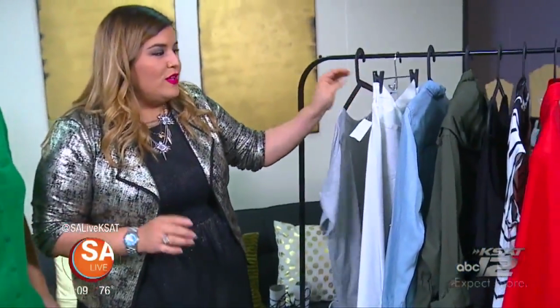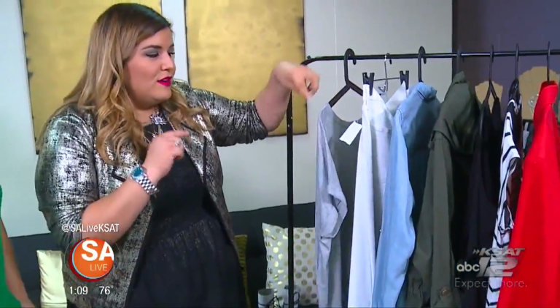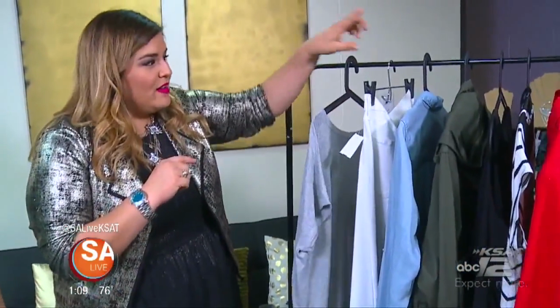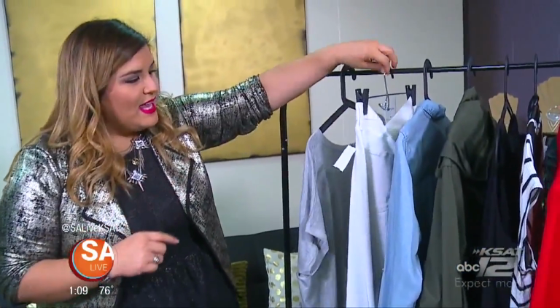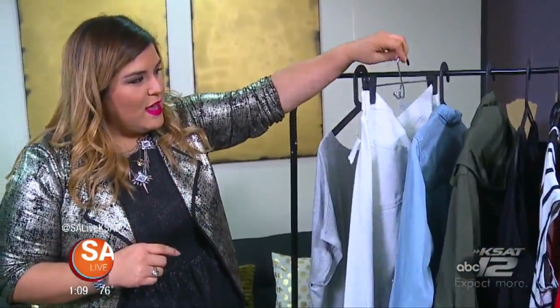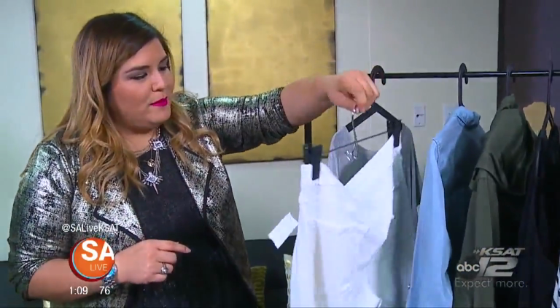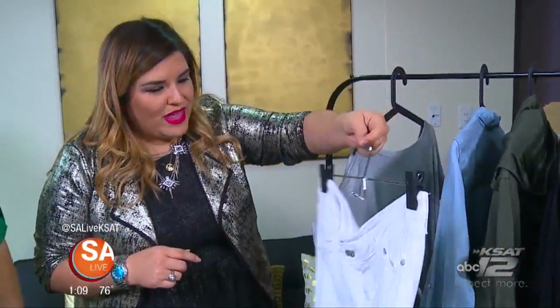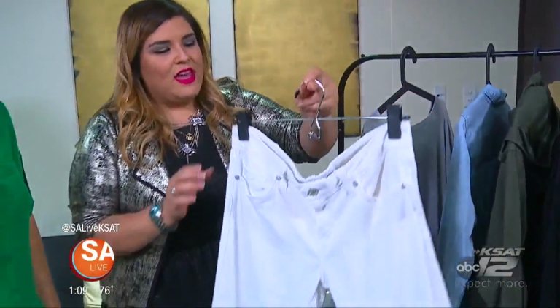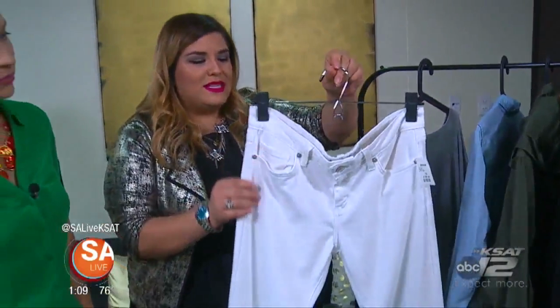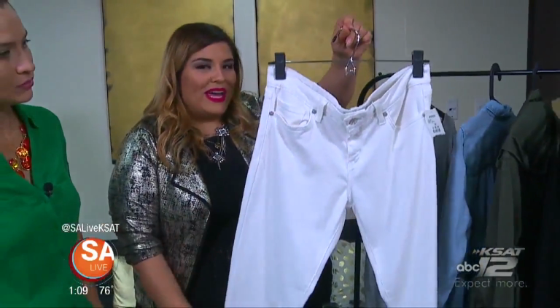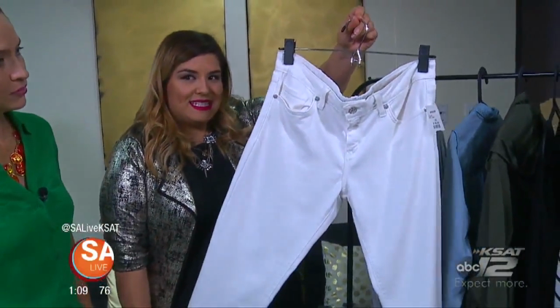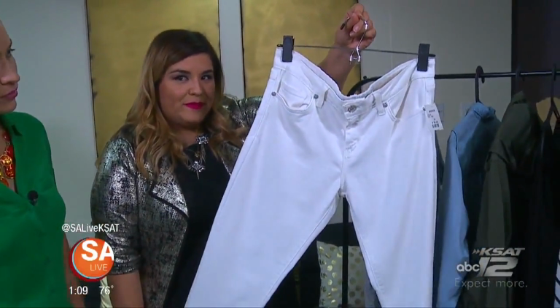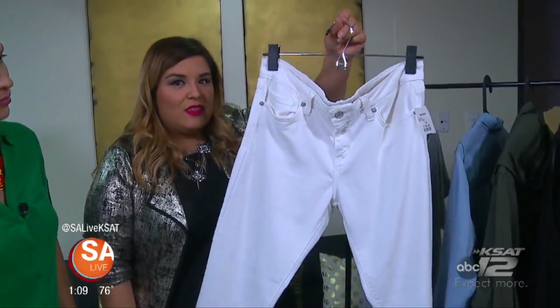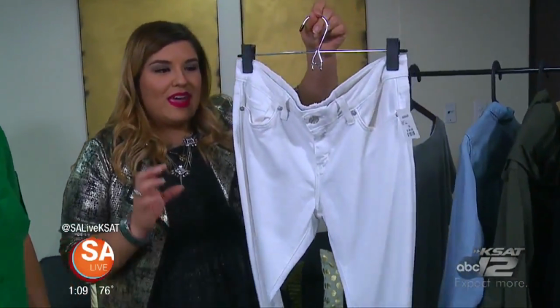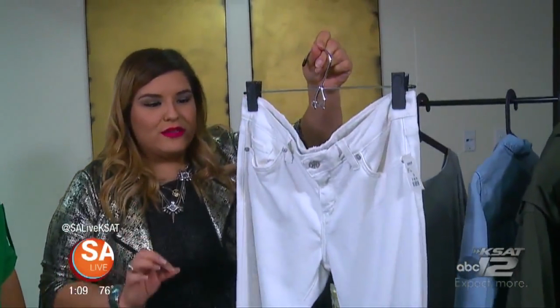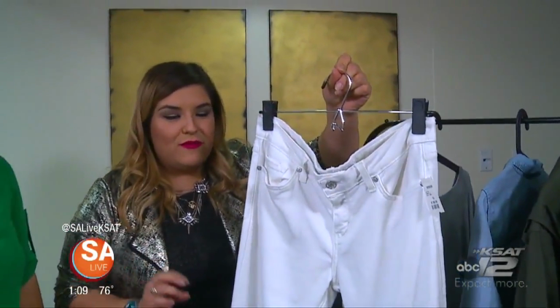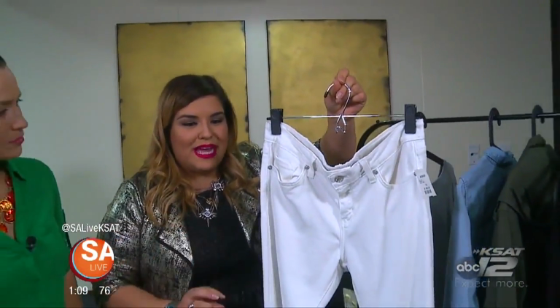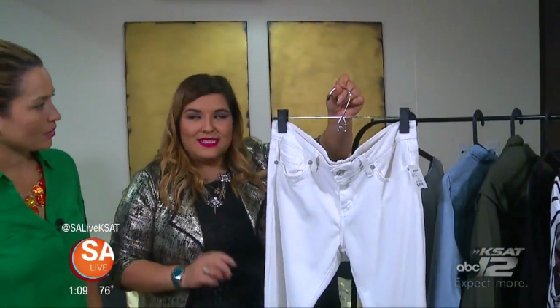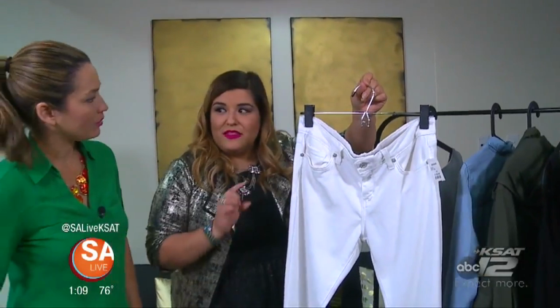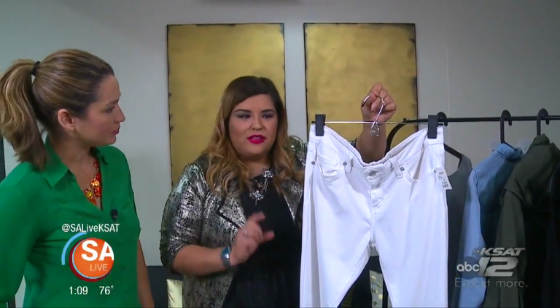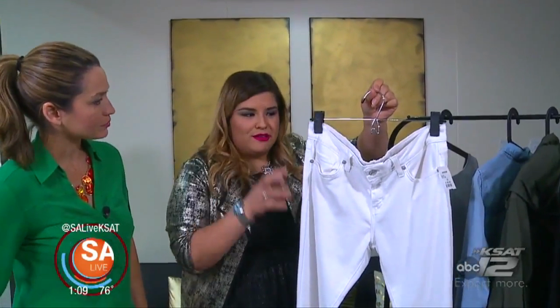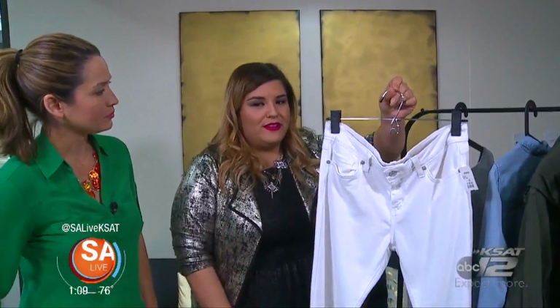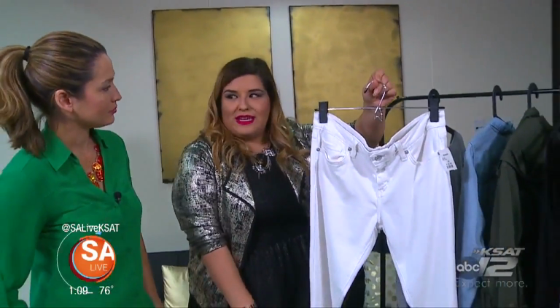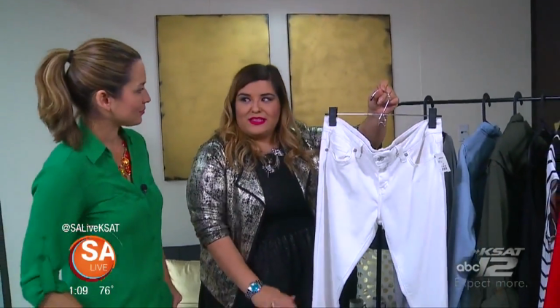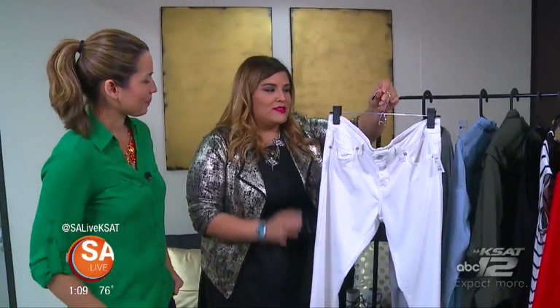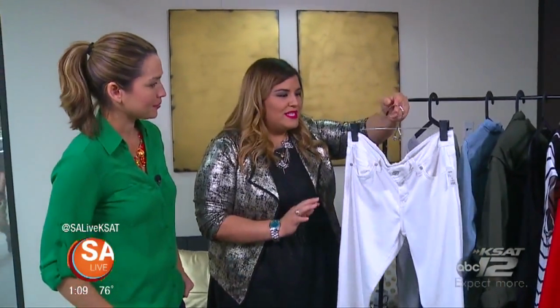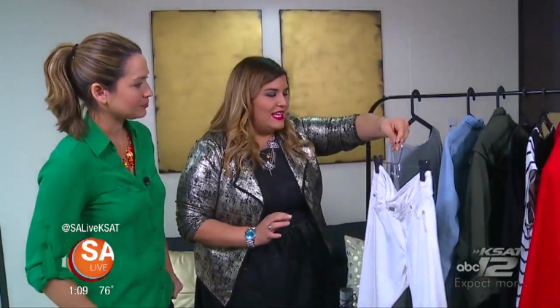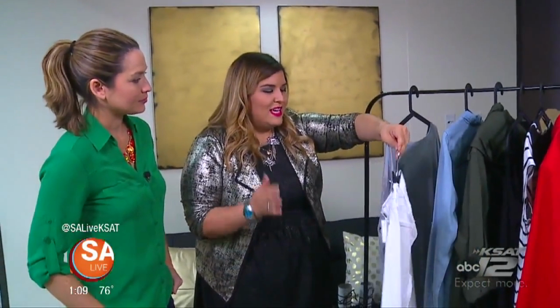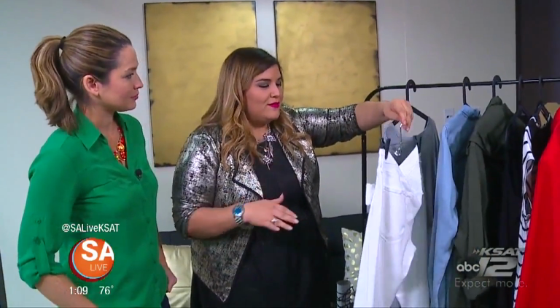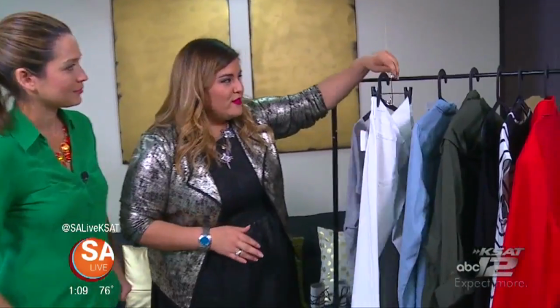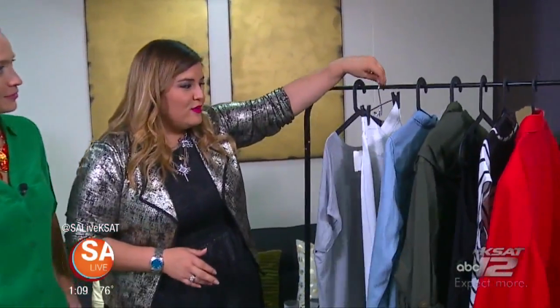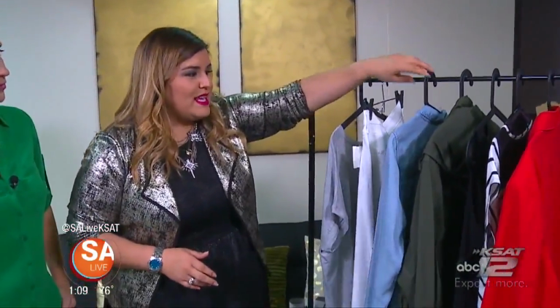What you can also pair that top with are going to be some white denim. The way that girls fell in love with black denim in the fall, girls are going to fall in love with white denim in the spring. So don't be scared, ladies — go out of your comfort zone and try those white denim.